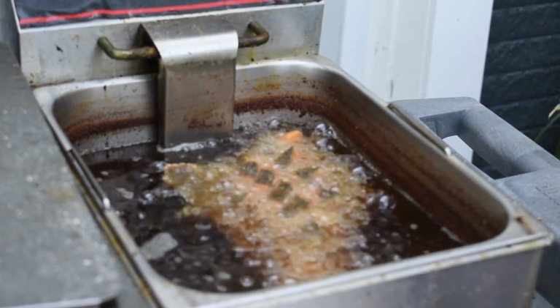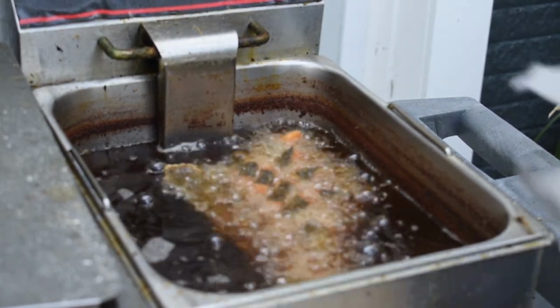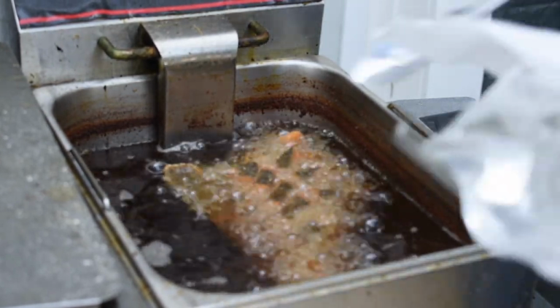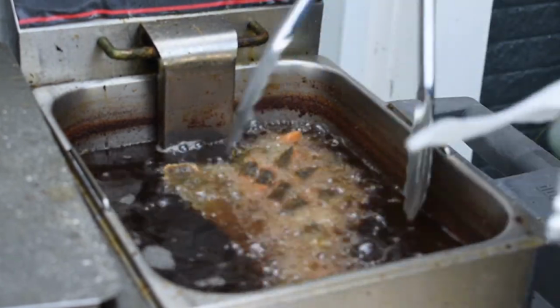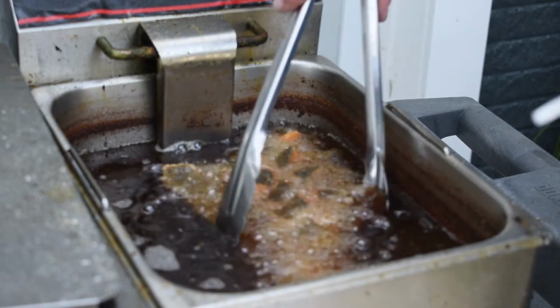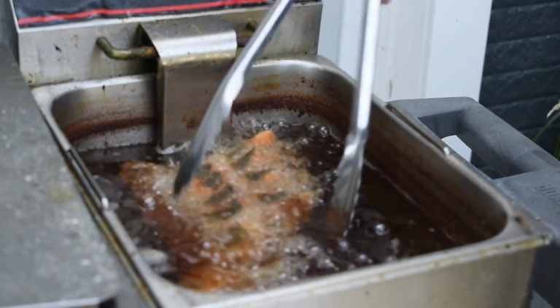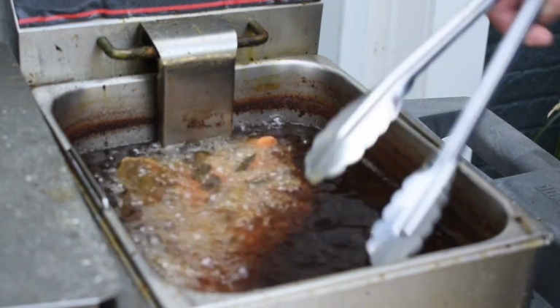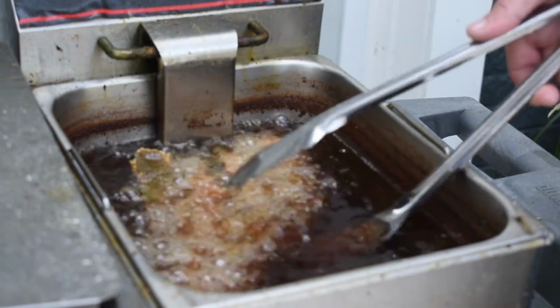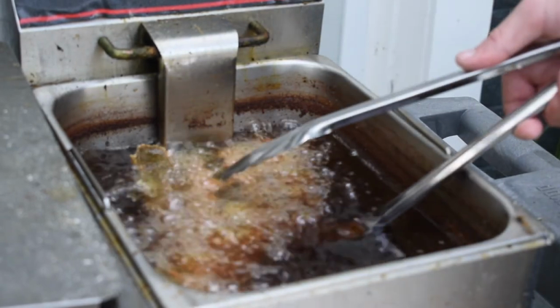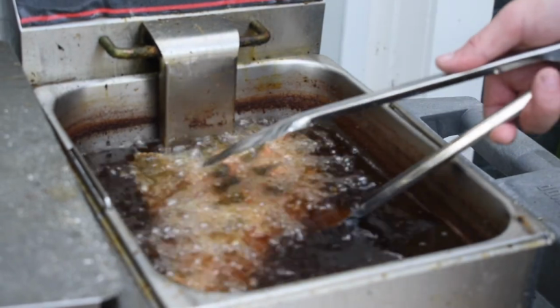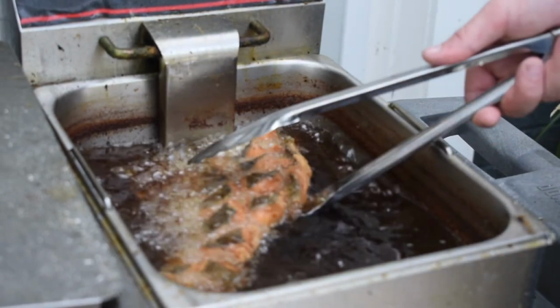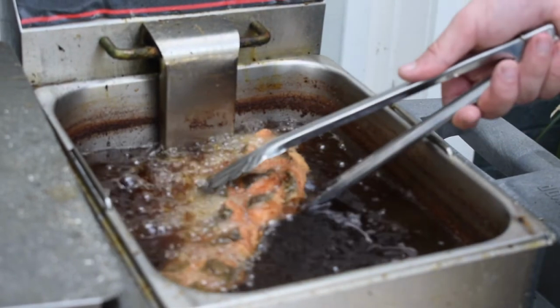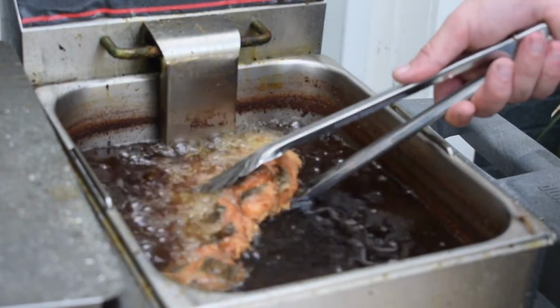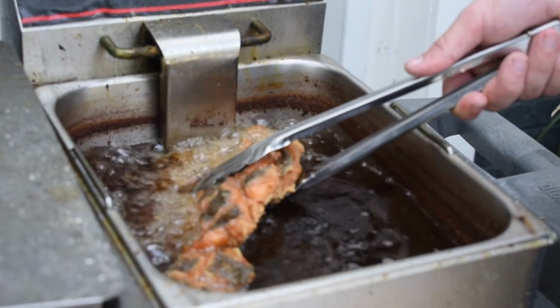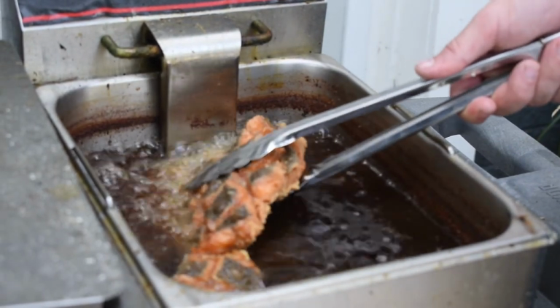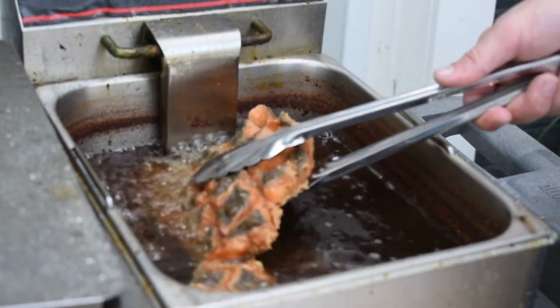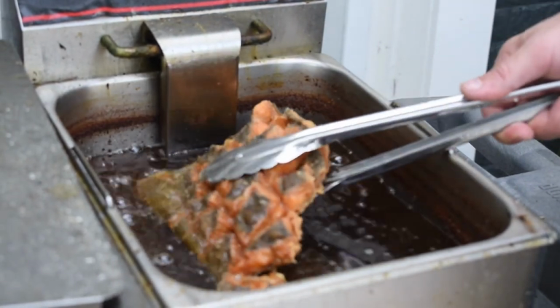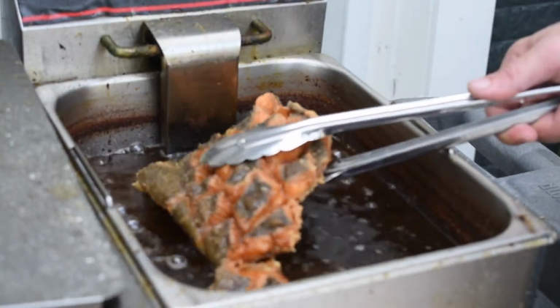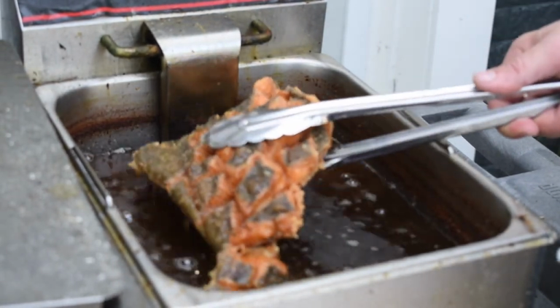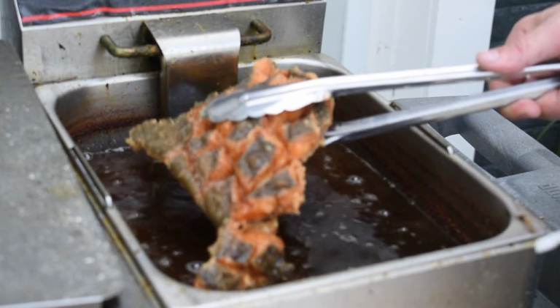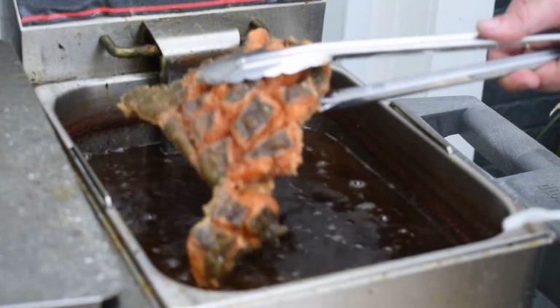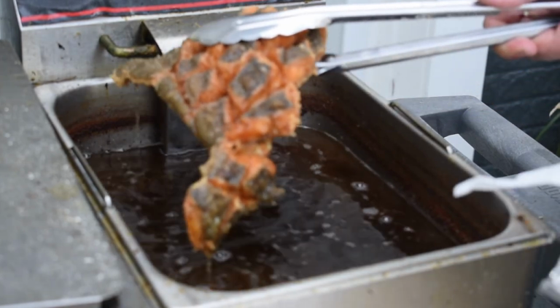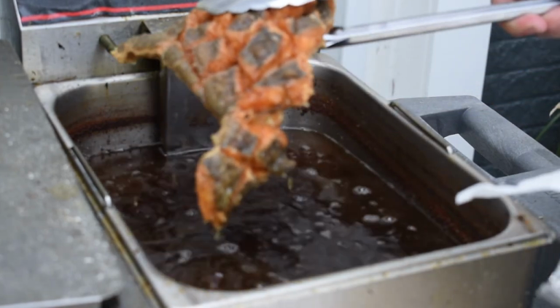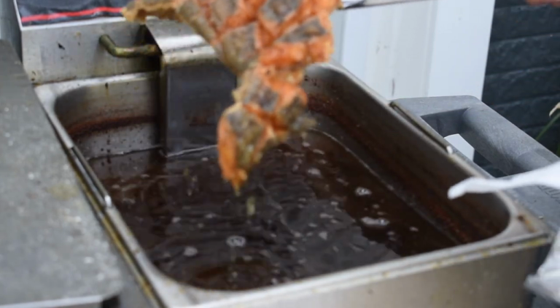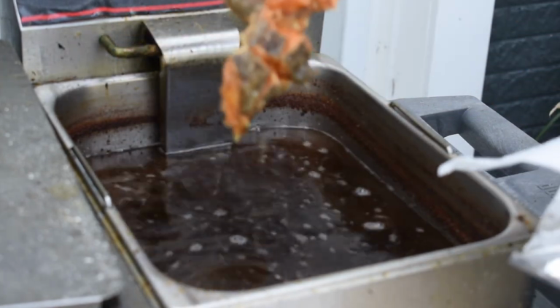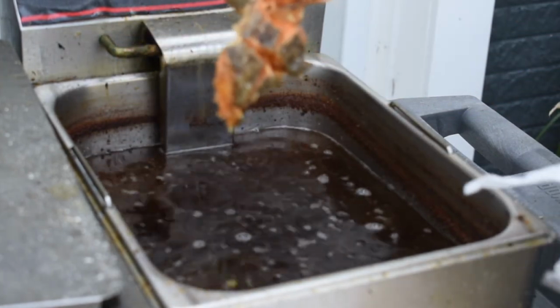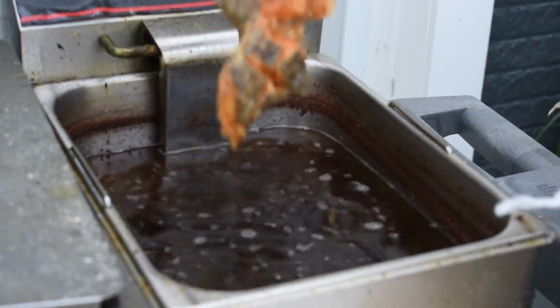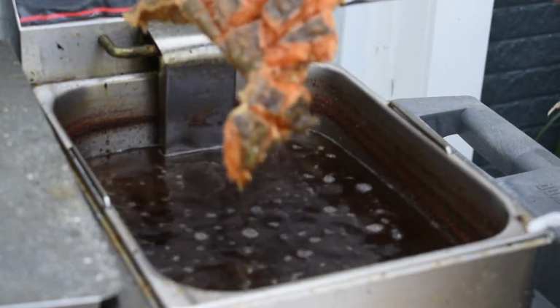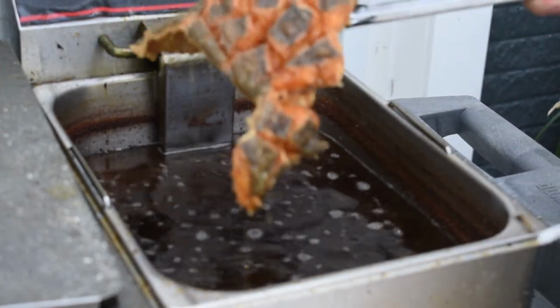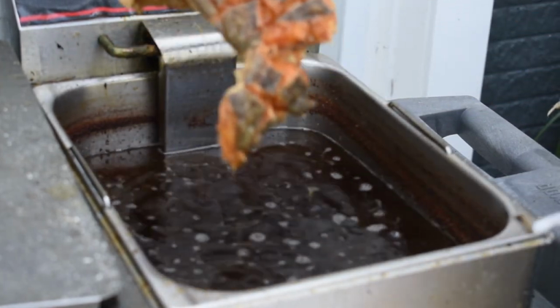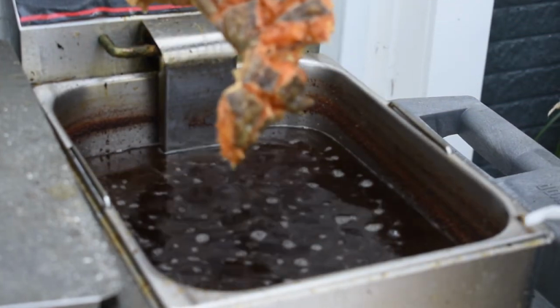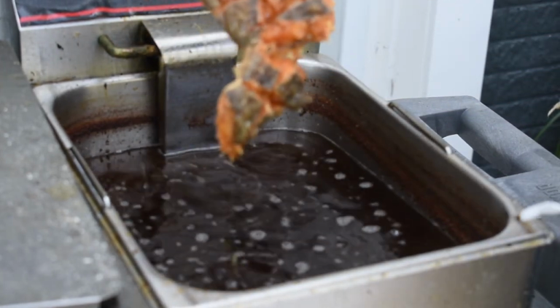Here's our beautiful flounder — how she's looking after about 10 minutes. Got a little separation there by the tail, just gonna be careful and let that drain off a little bit.